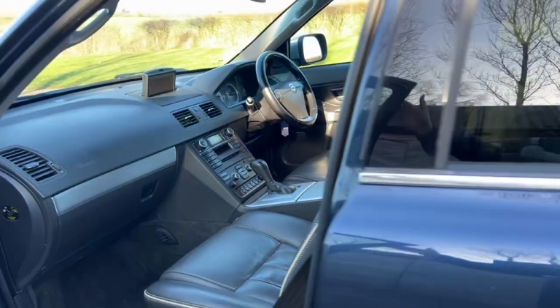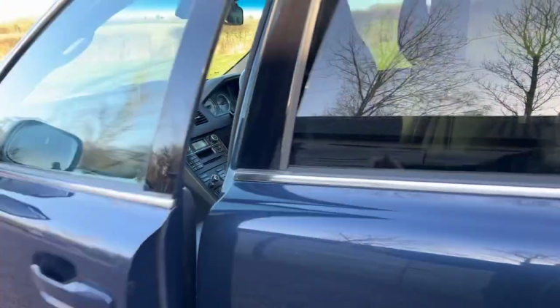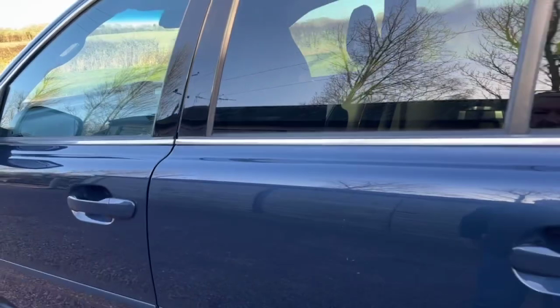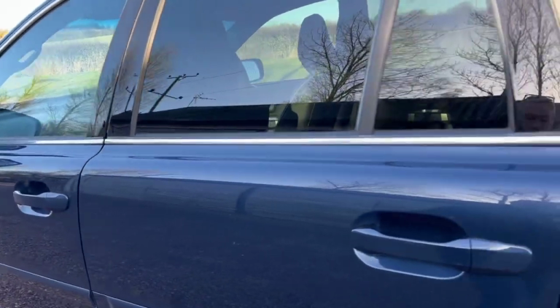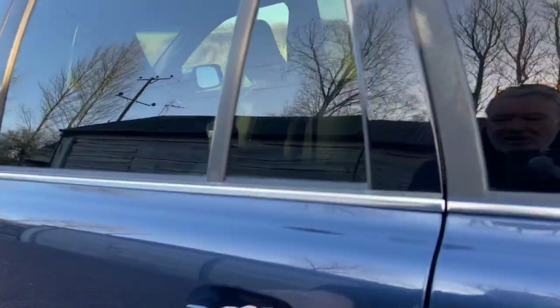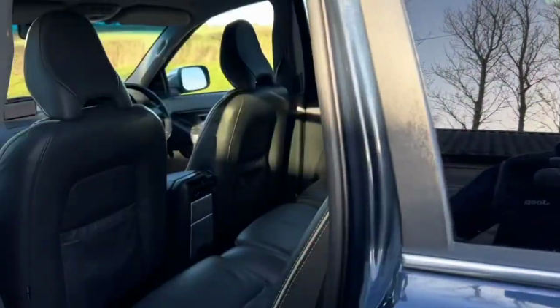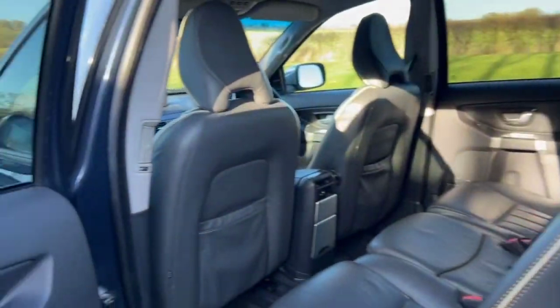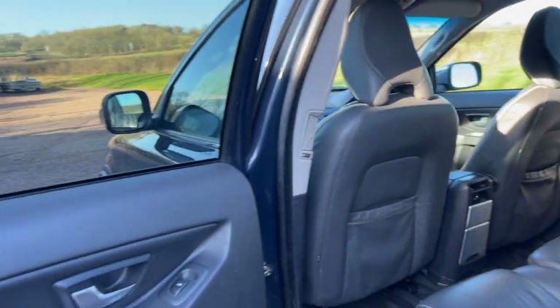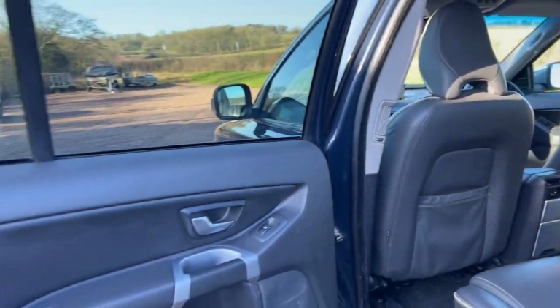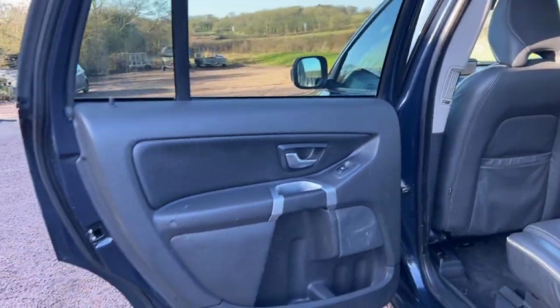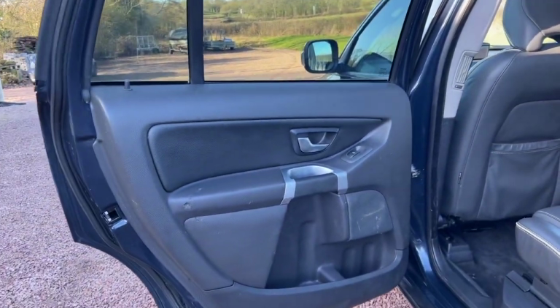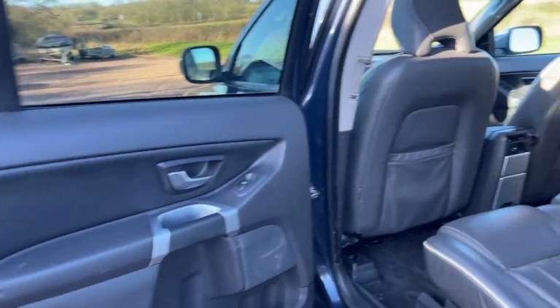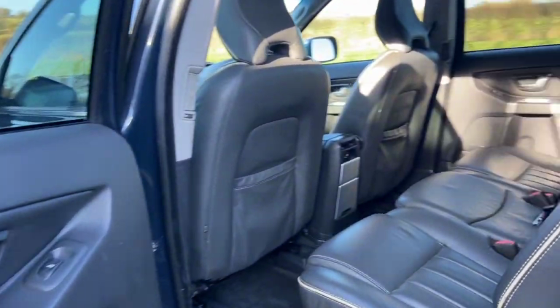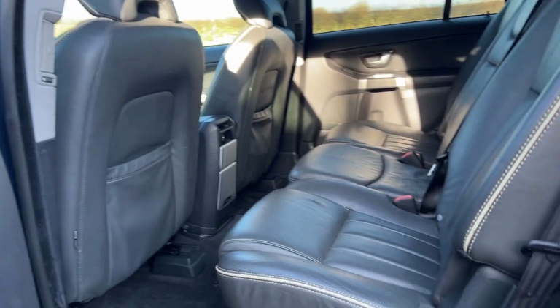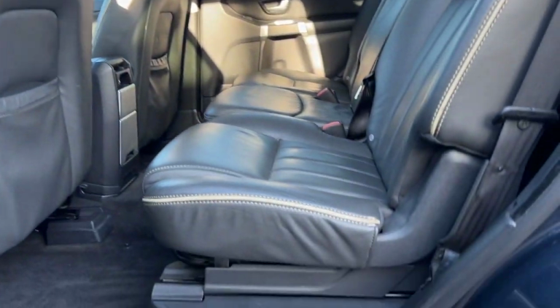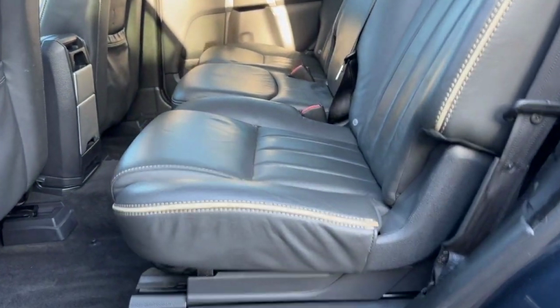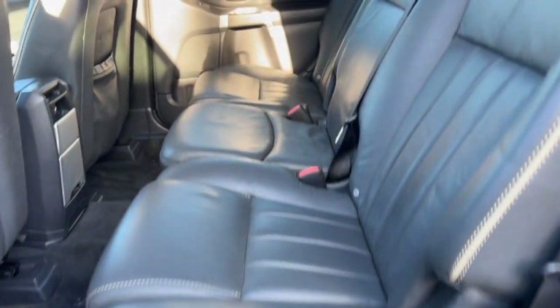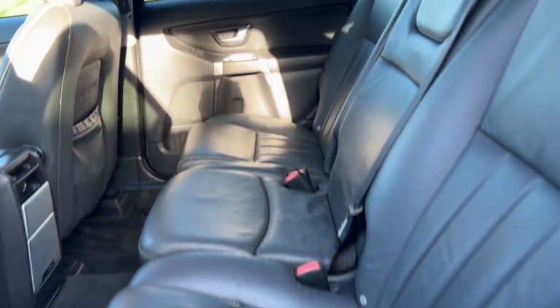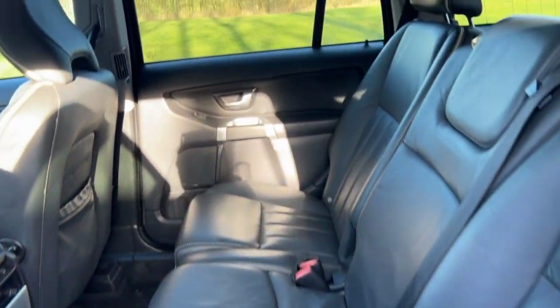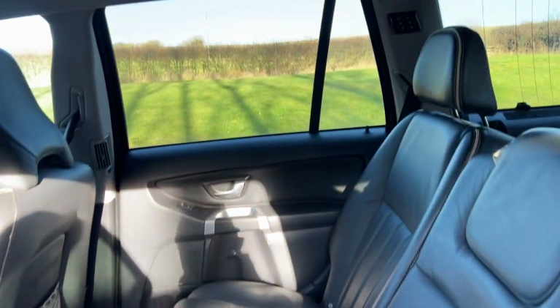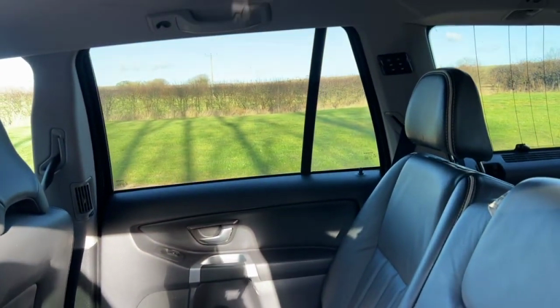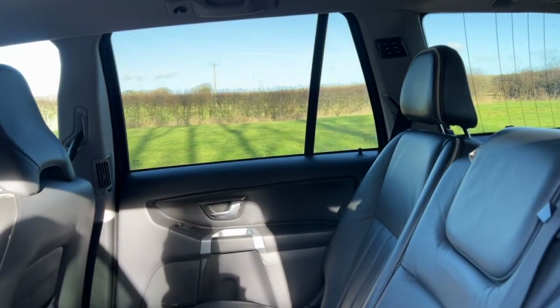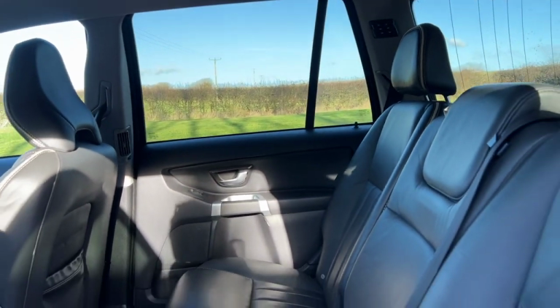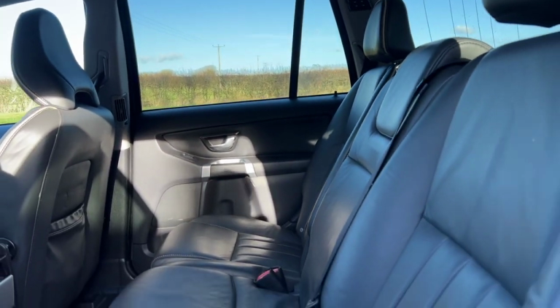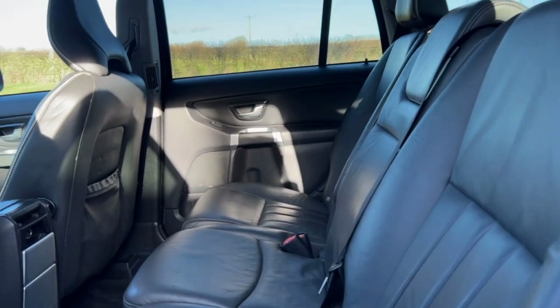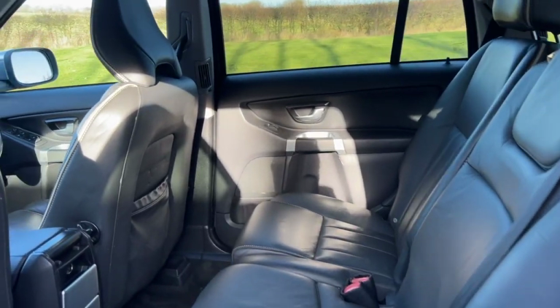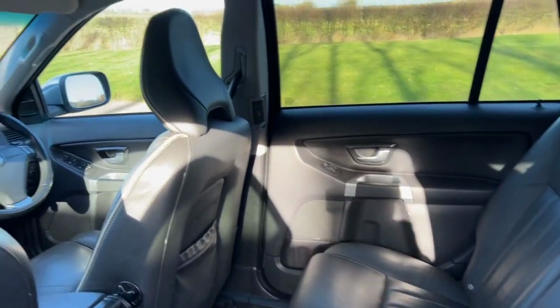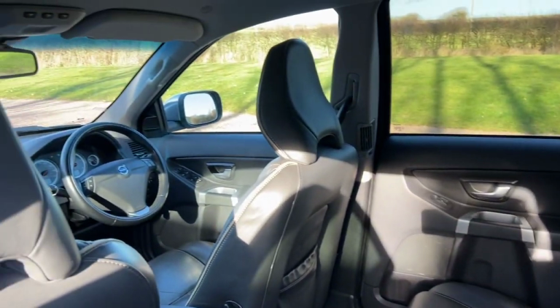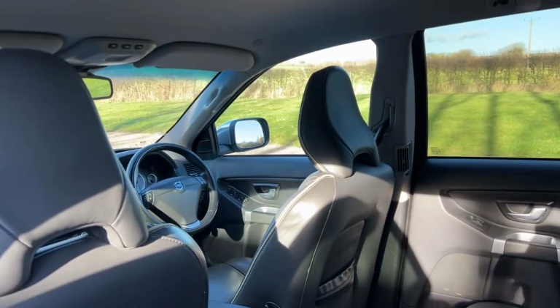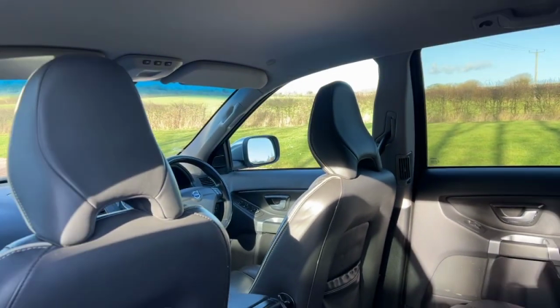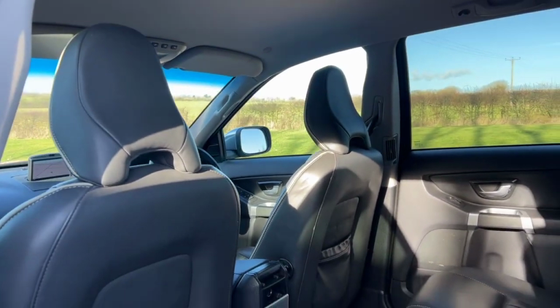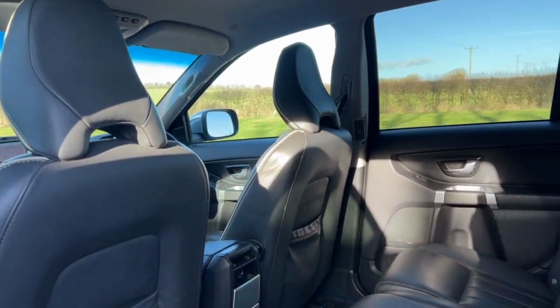It has 11 services and so a very full service history — 10 in the book before we bought the car and then we've just completed a service. So 11 services in total, just serviced.